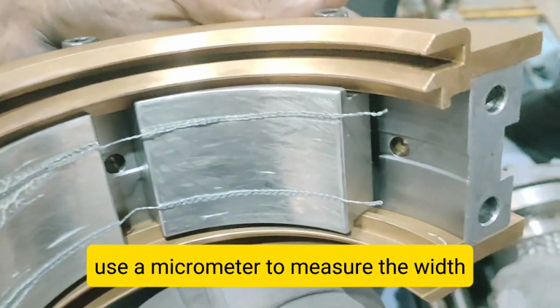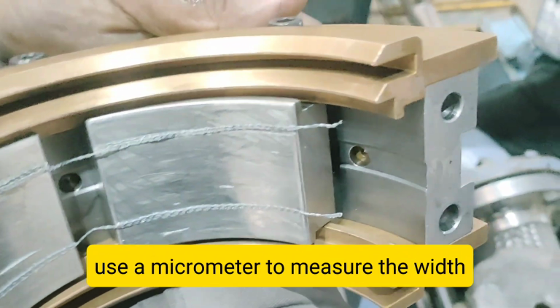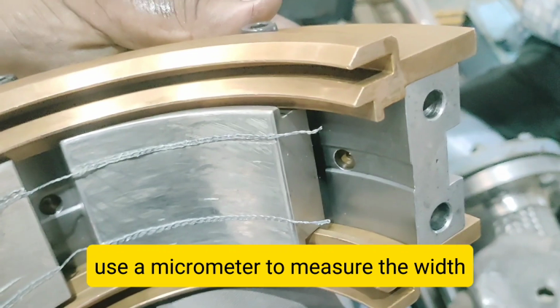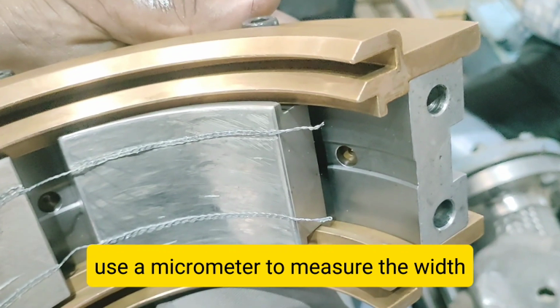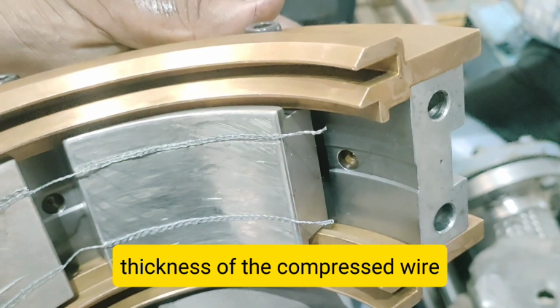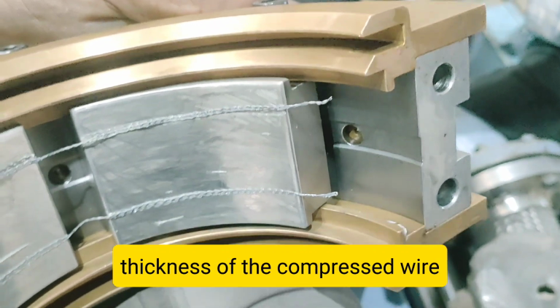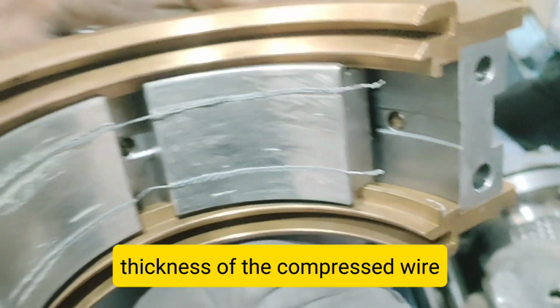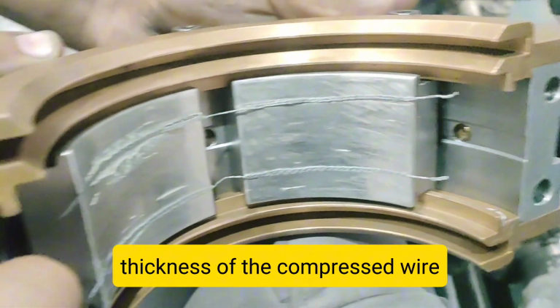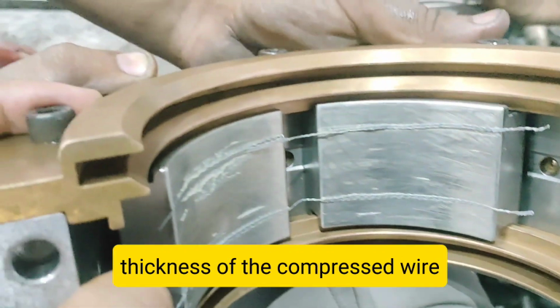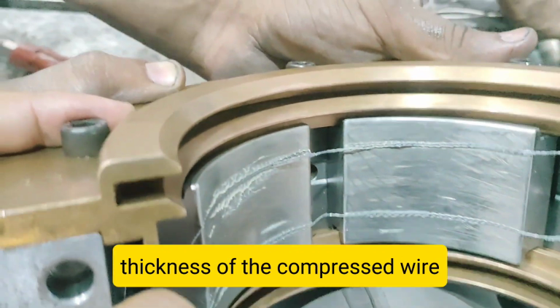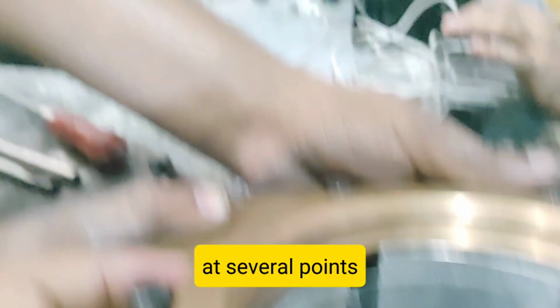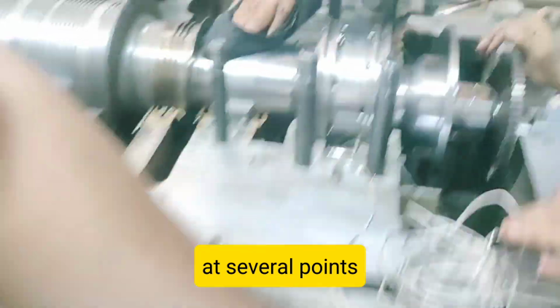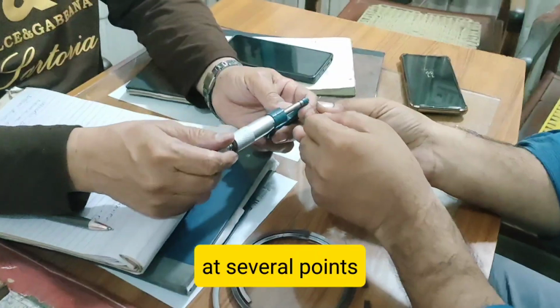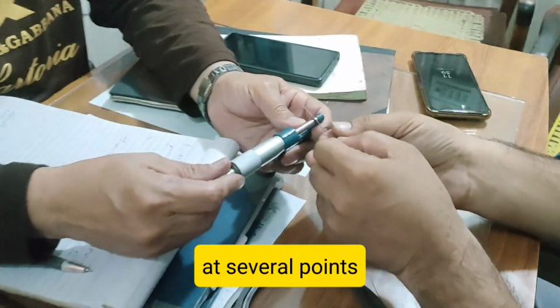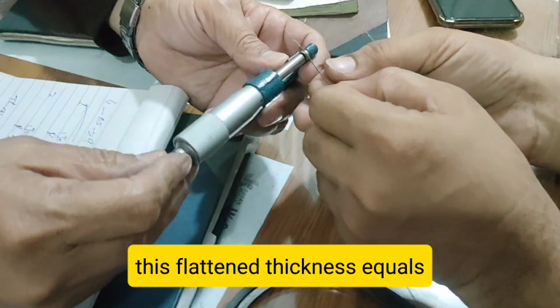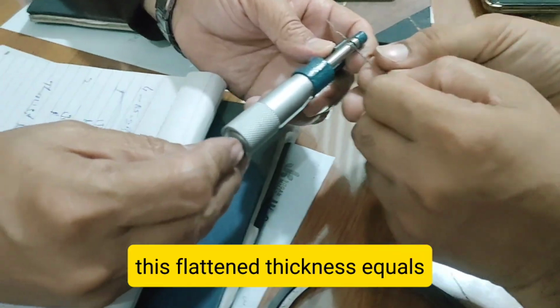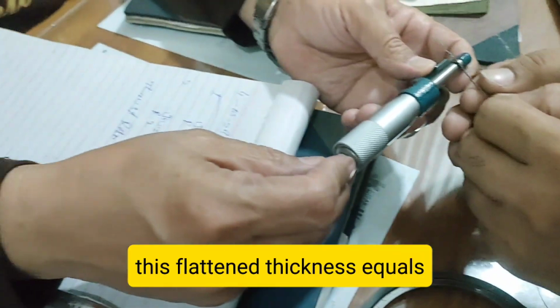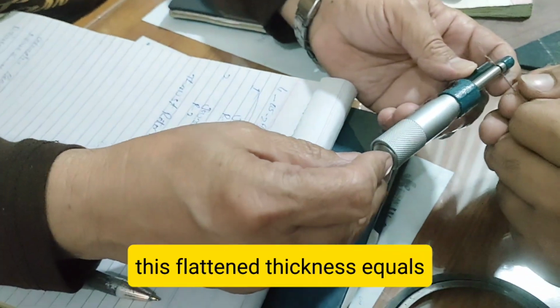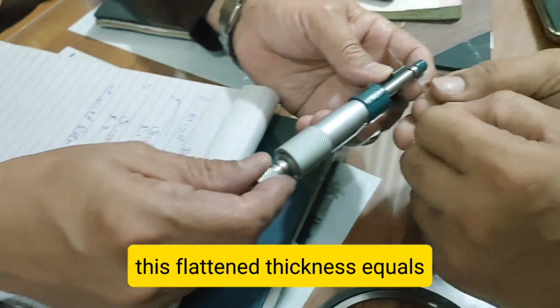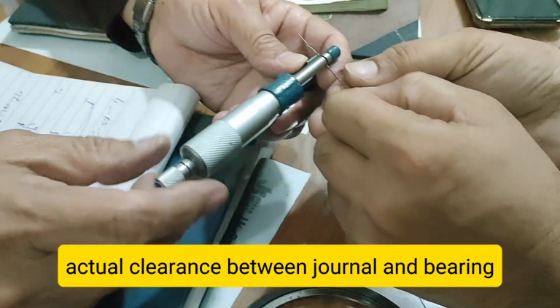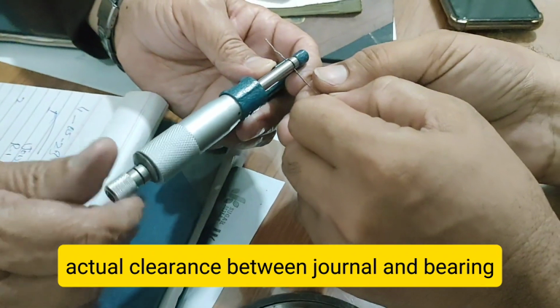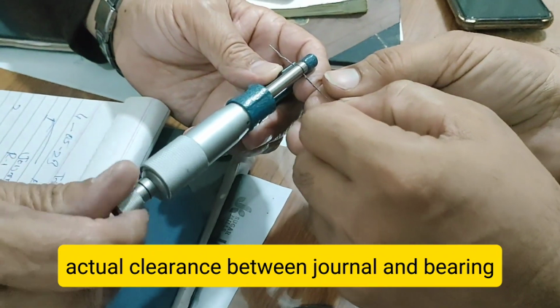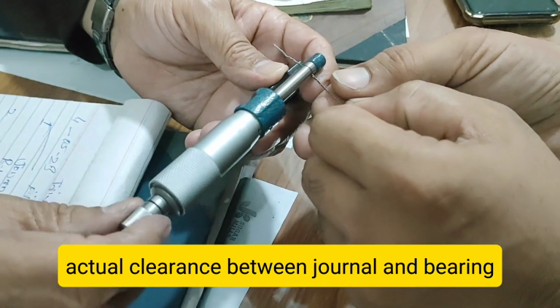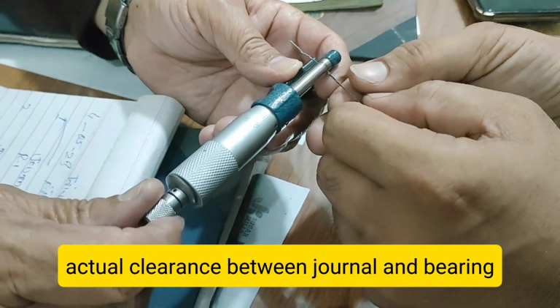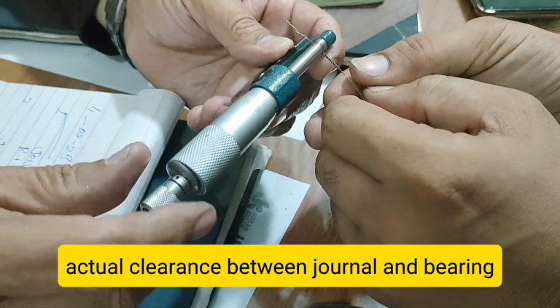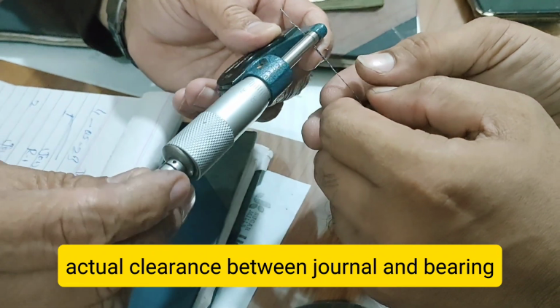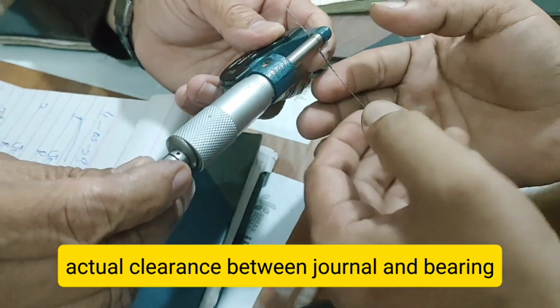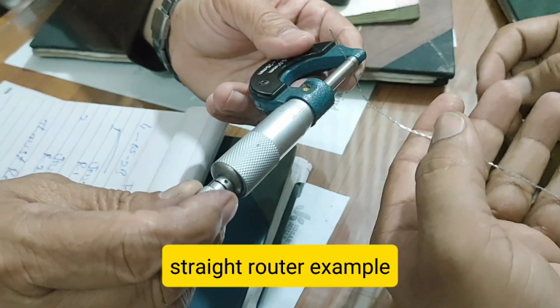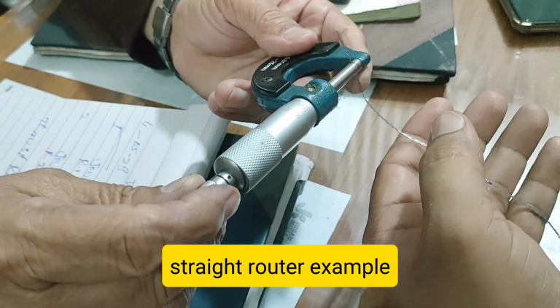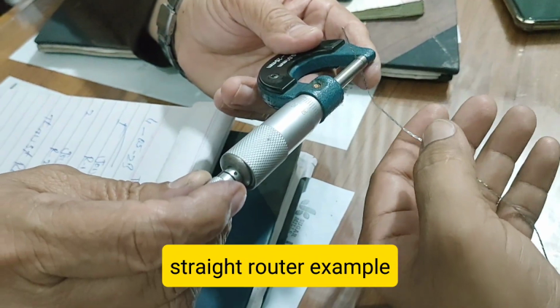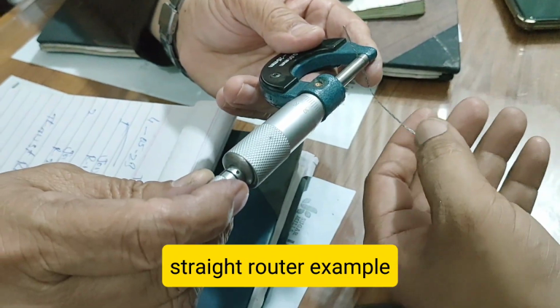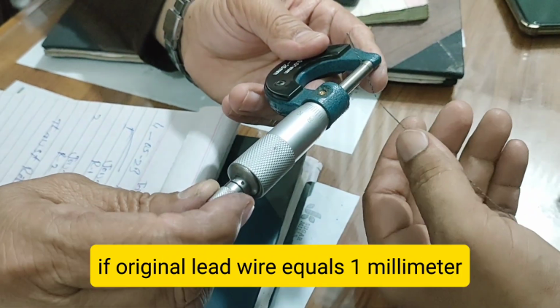Step 5: Open the Cap and Remove the Wire. After torquing is complete, carefully open the cap and remove the flattened lead wire.